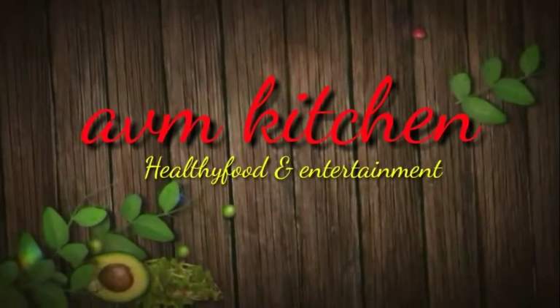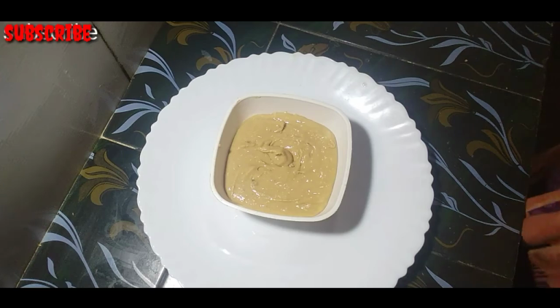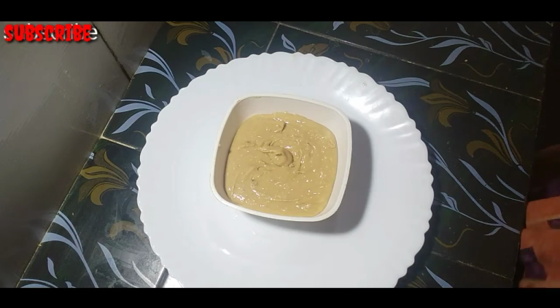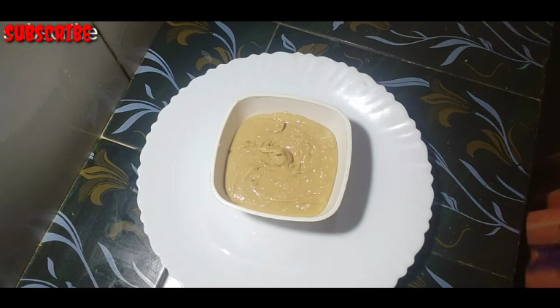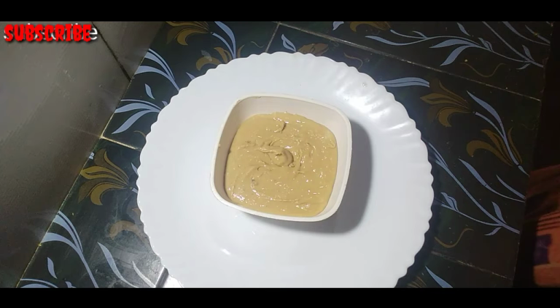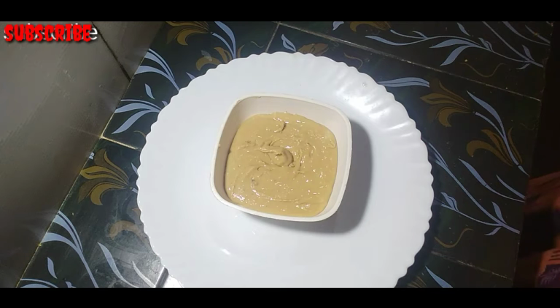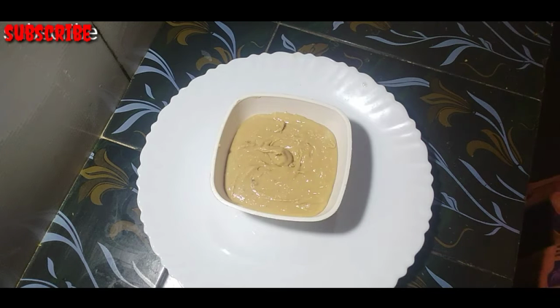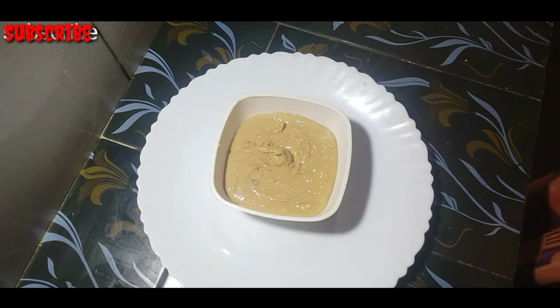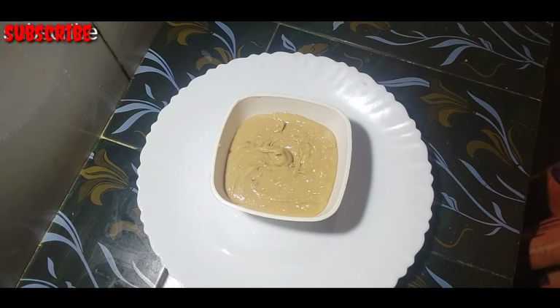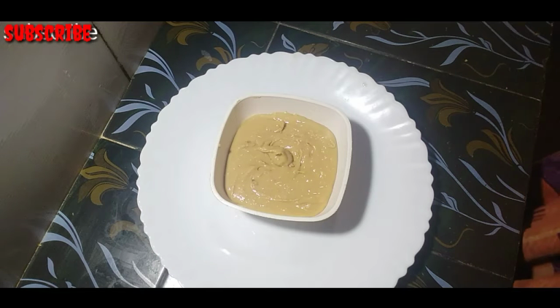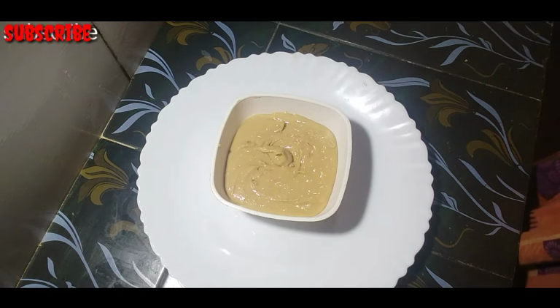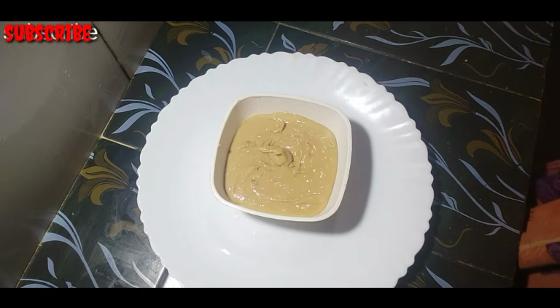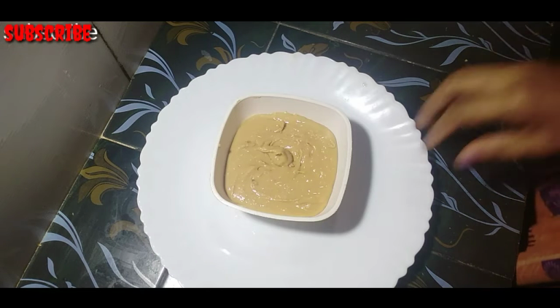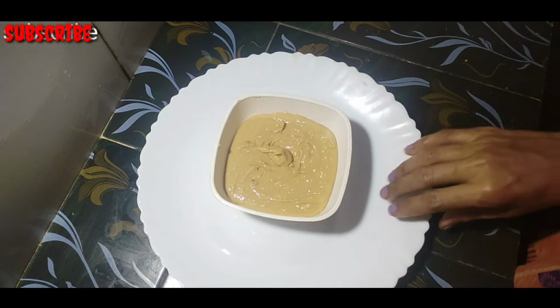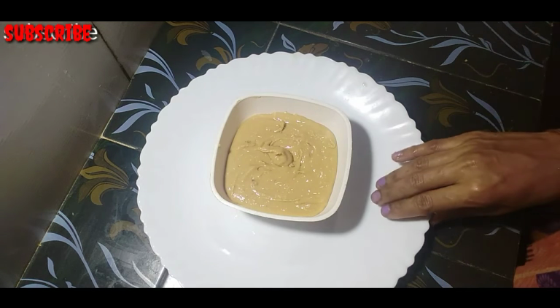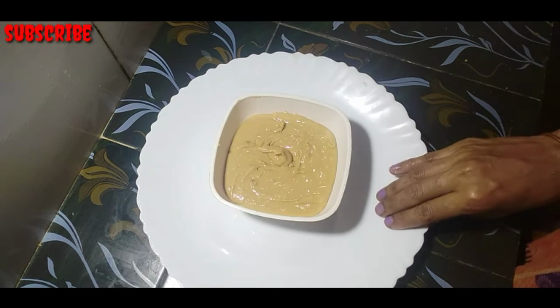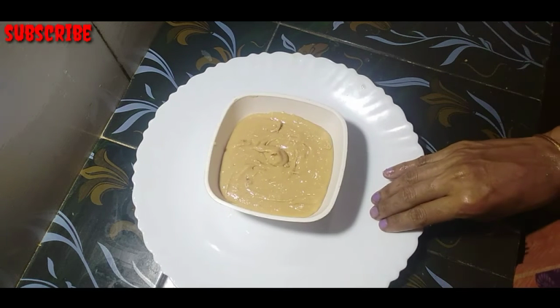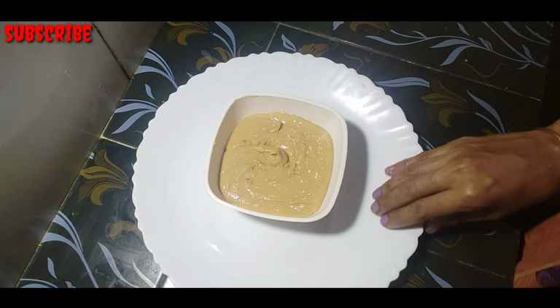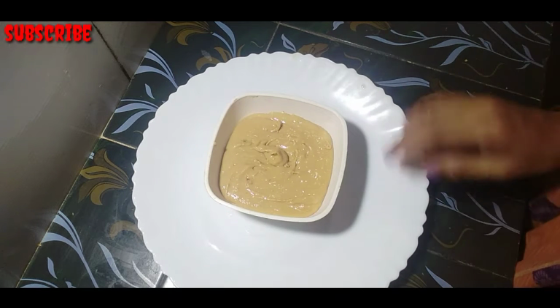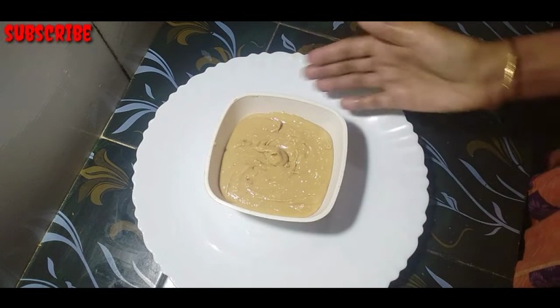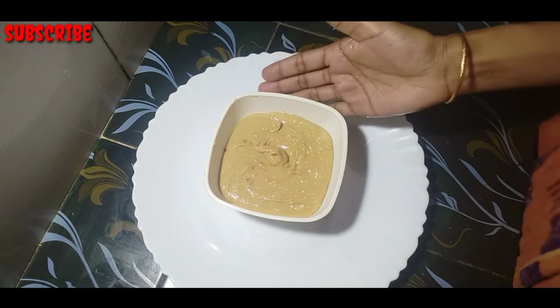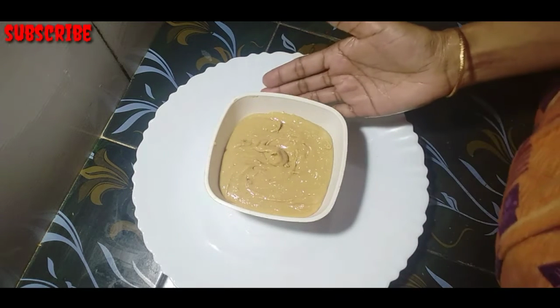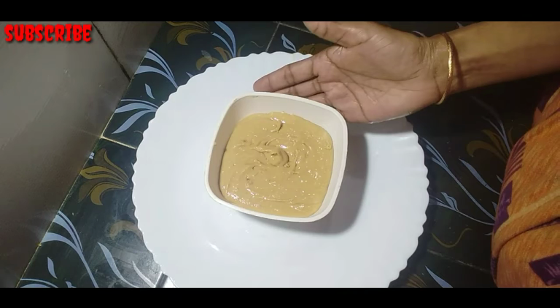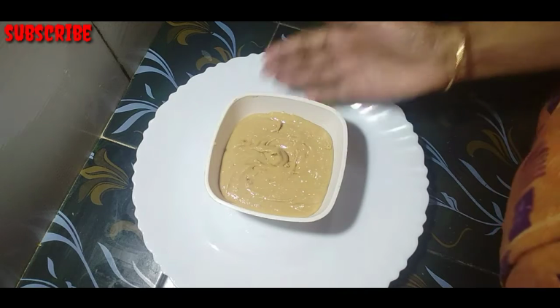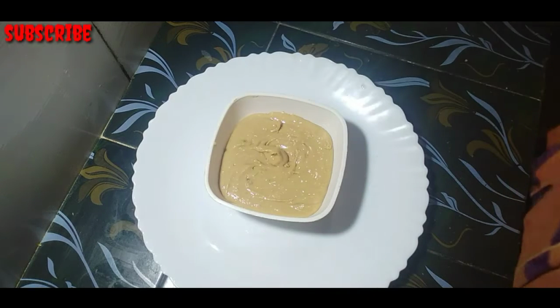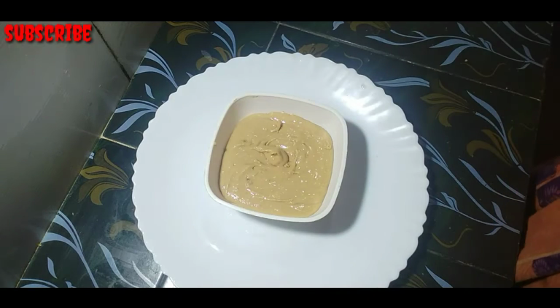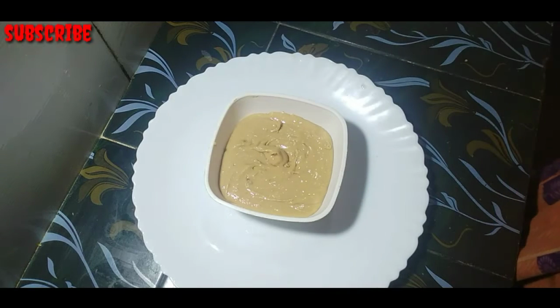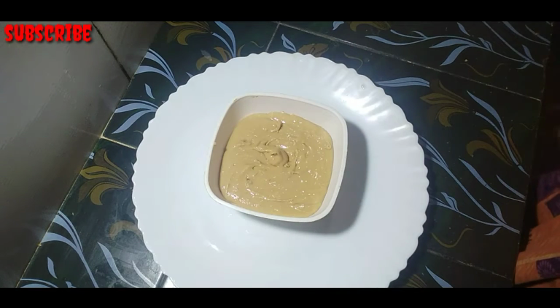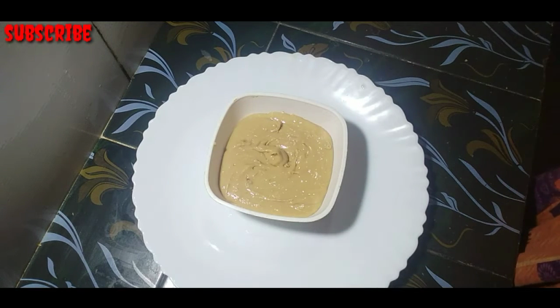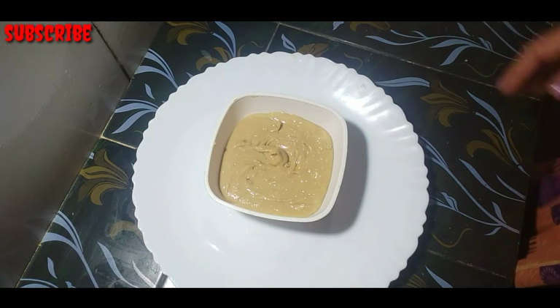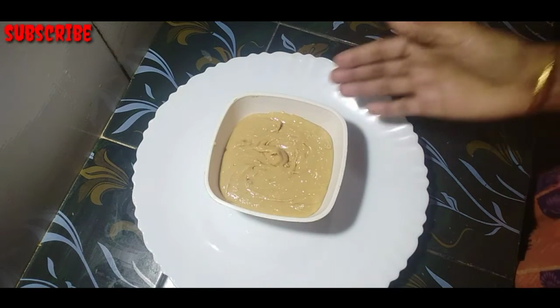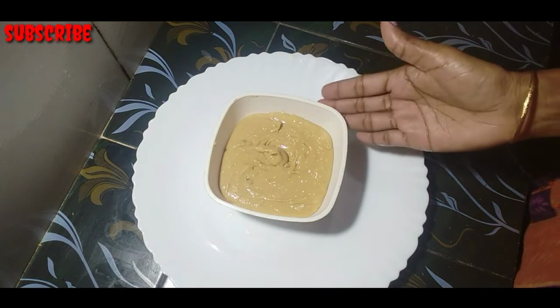Hello everyone! We are ready for peanut butter. How do we prepare for peanut butter?